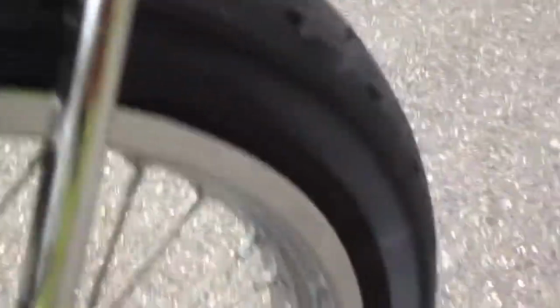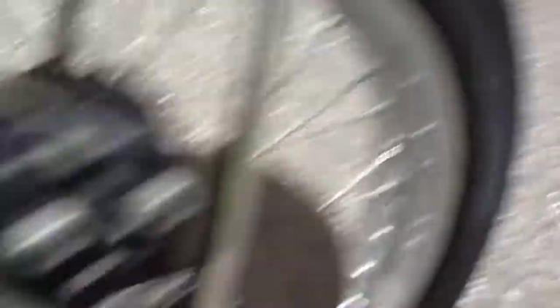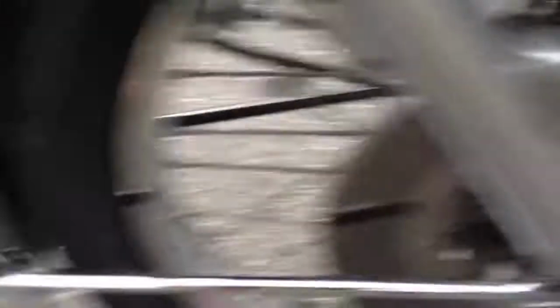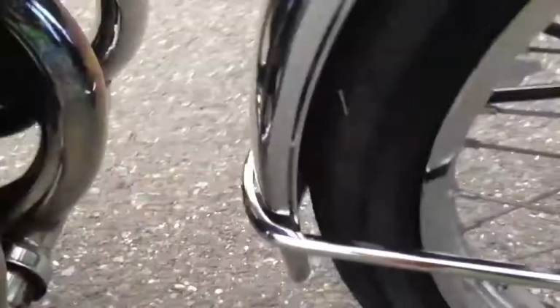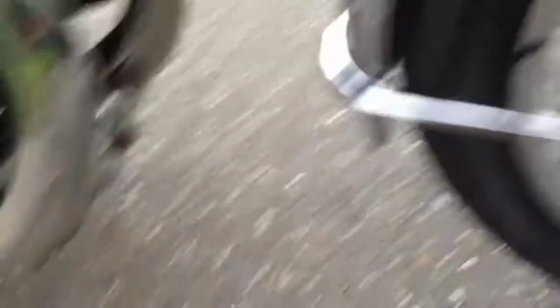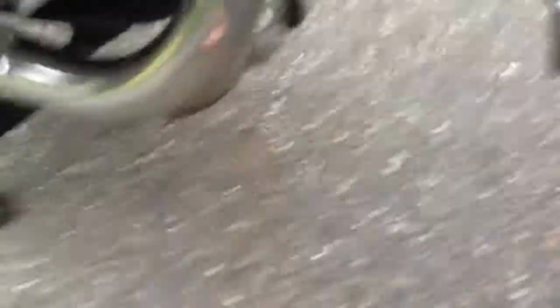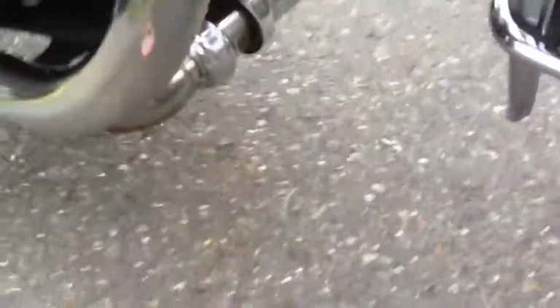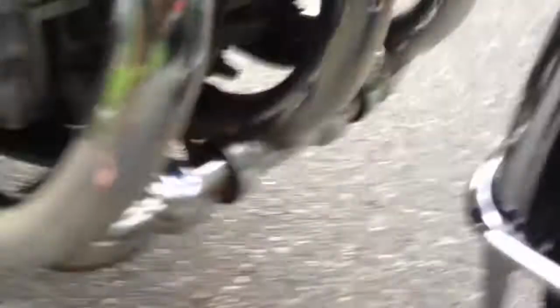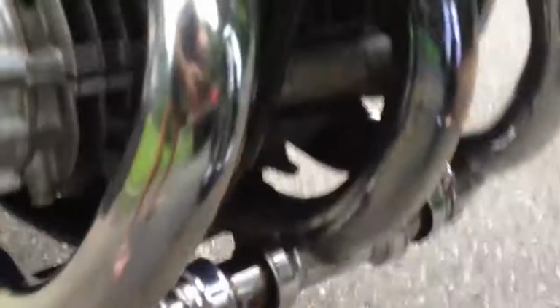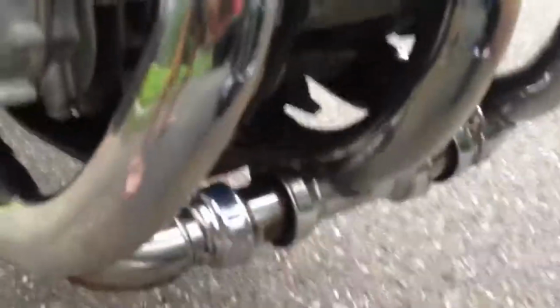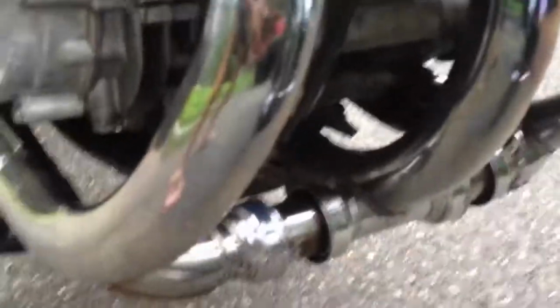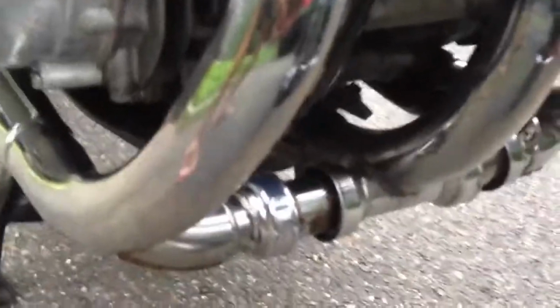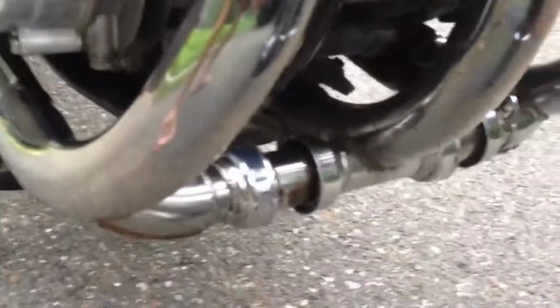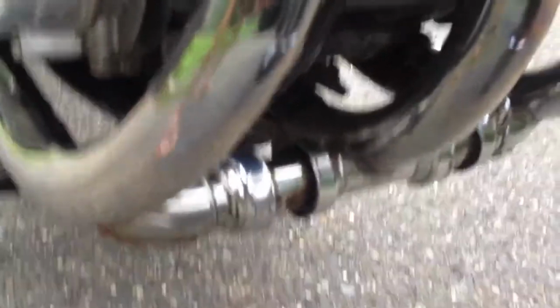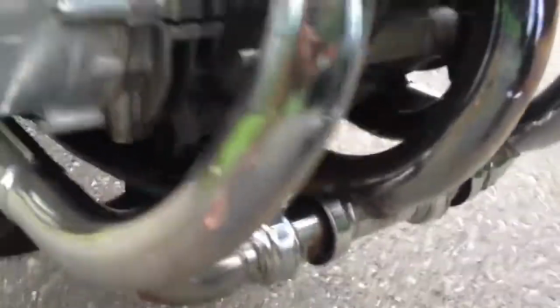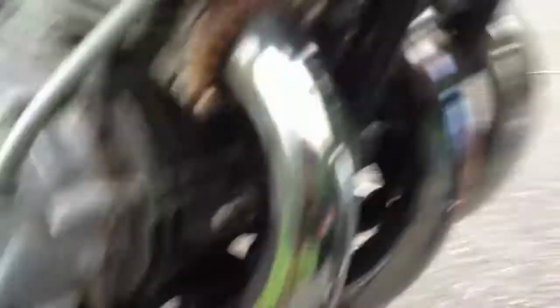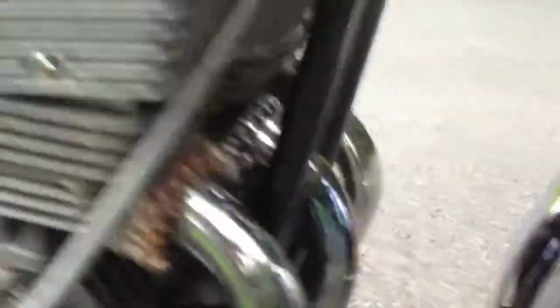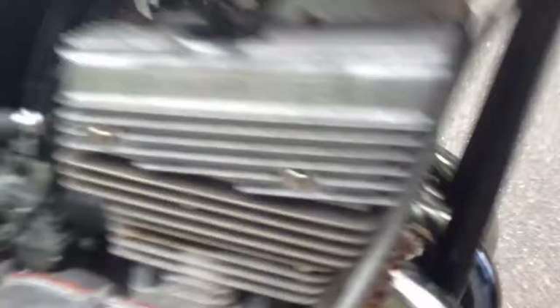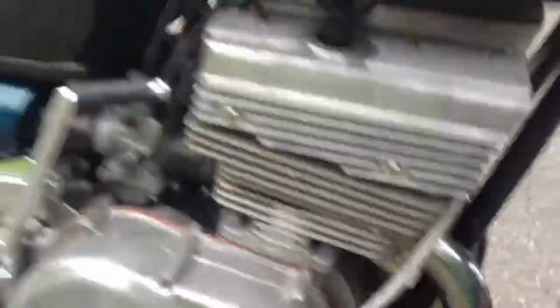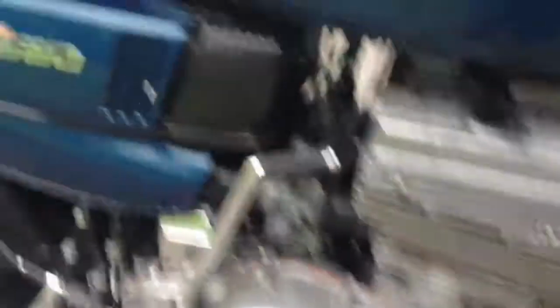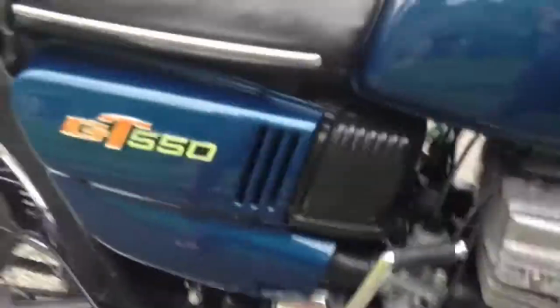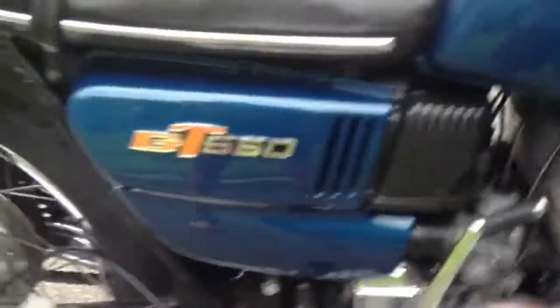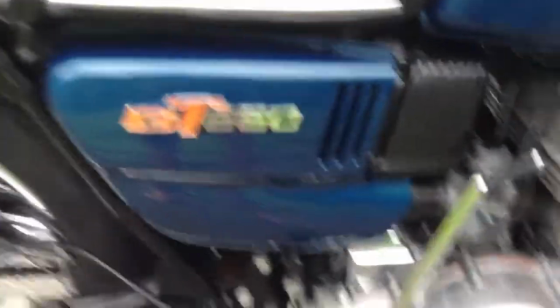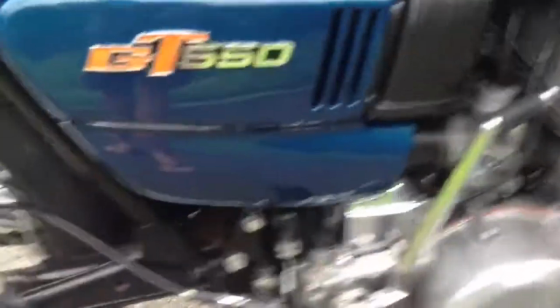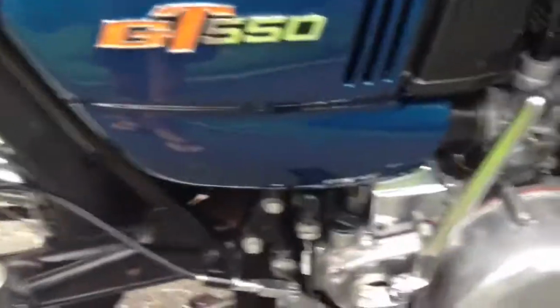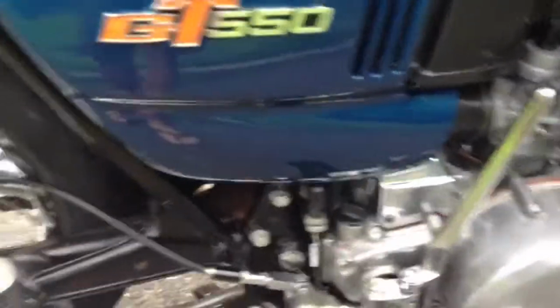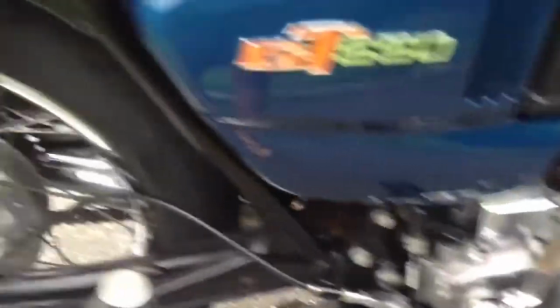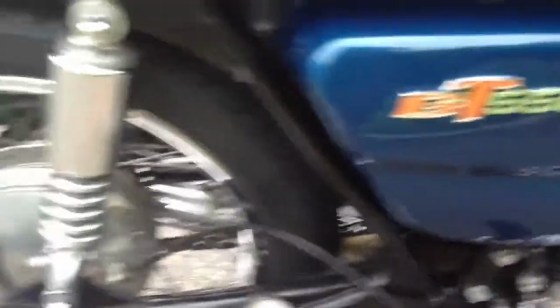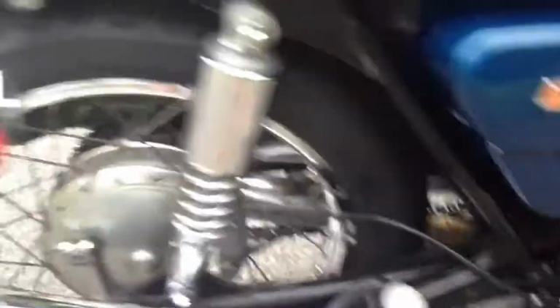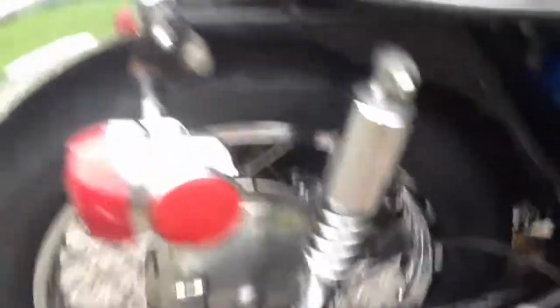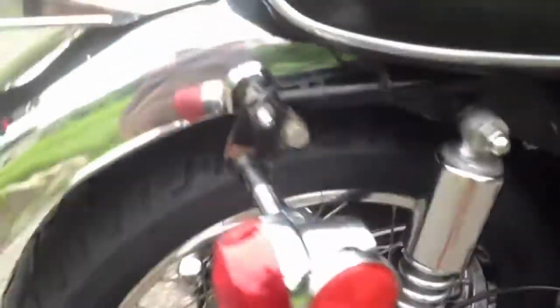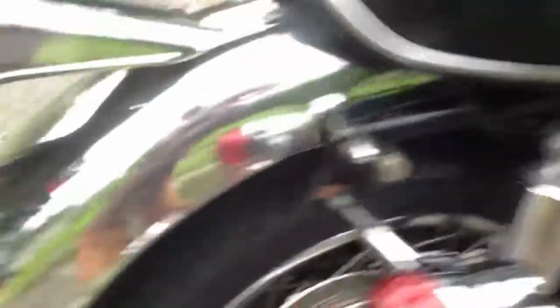This is an excellent rider. Not a show bike, but you could make it one if you really wanted to, because it's definitely all there.